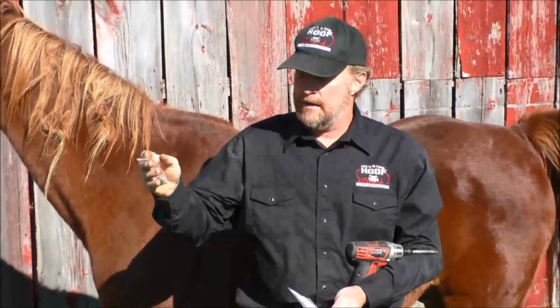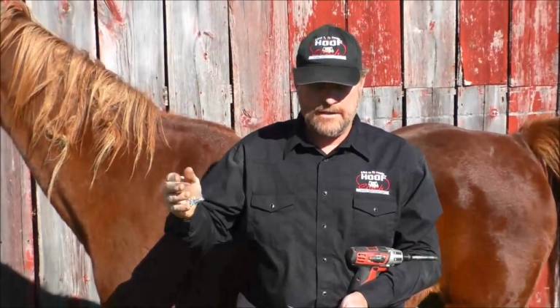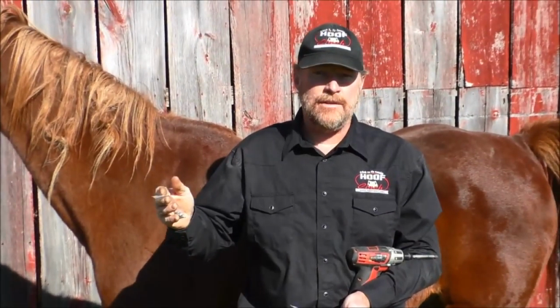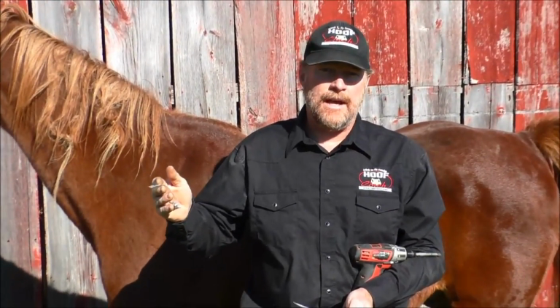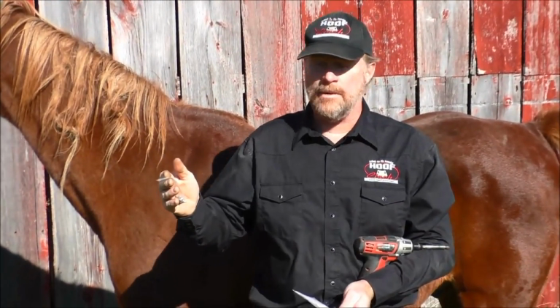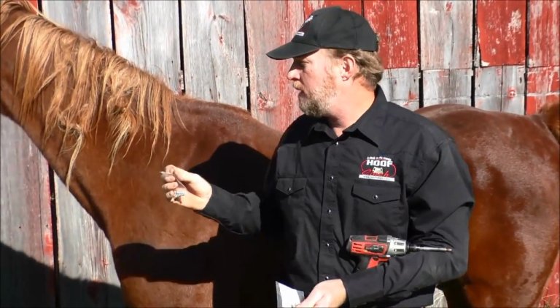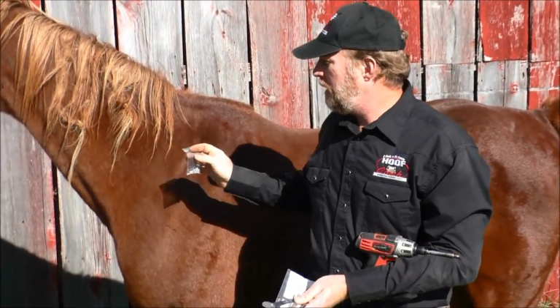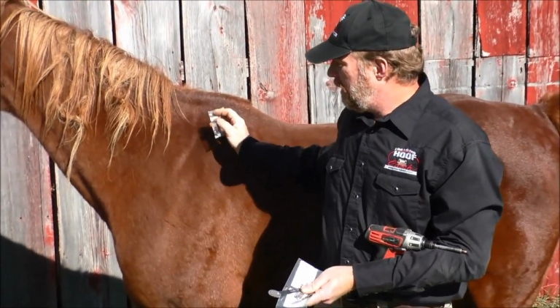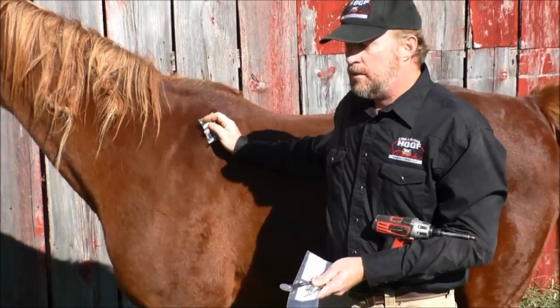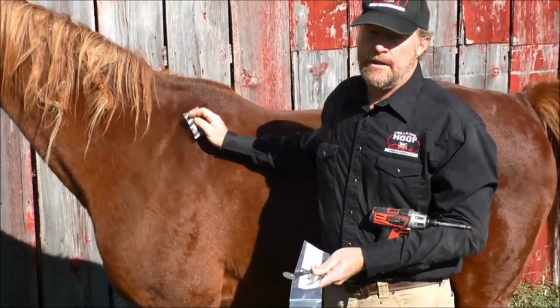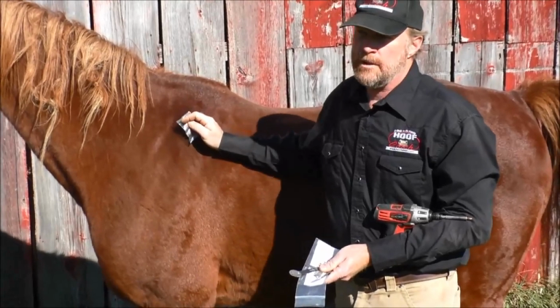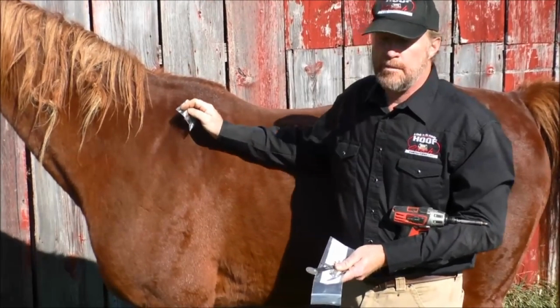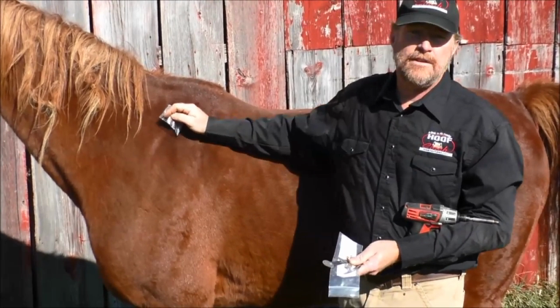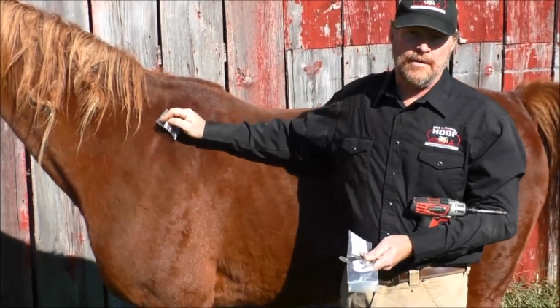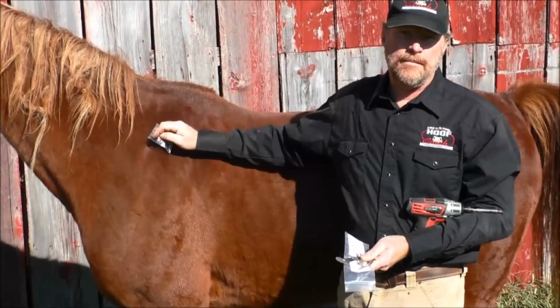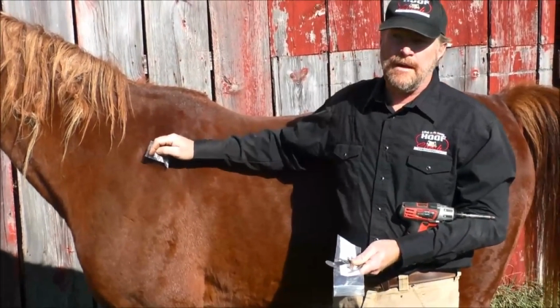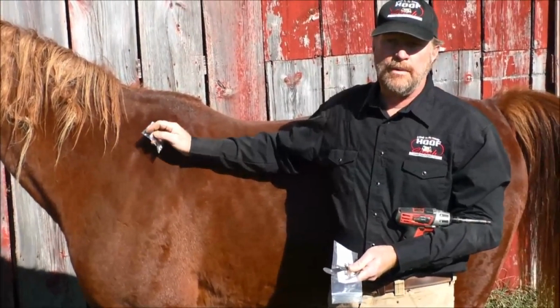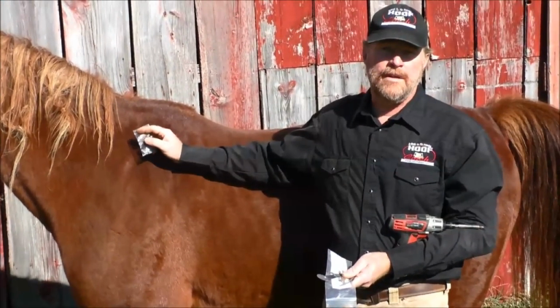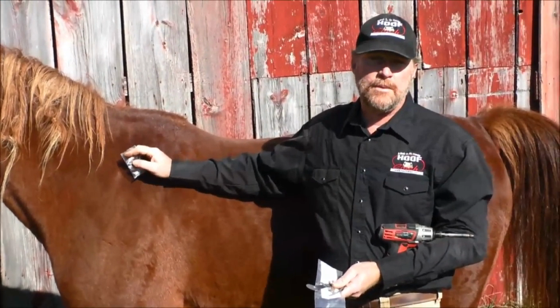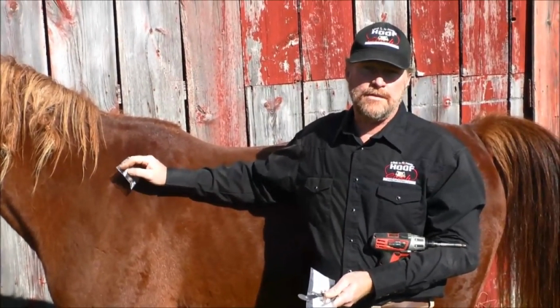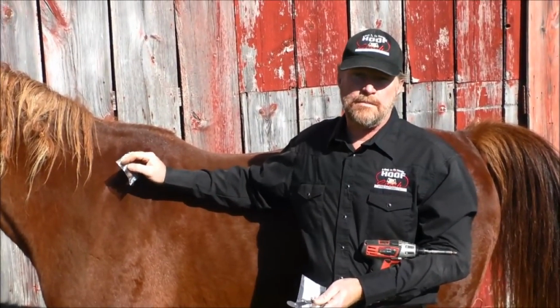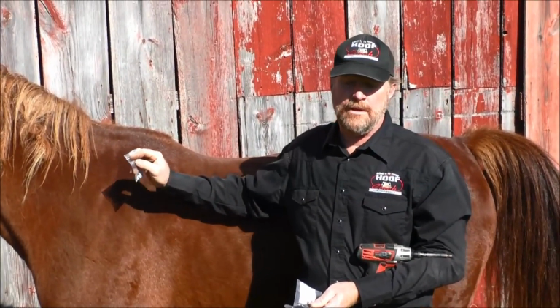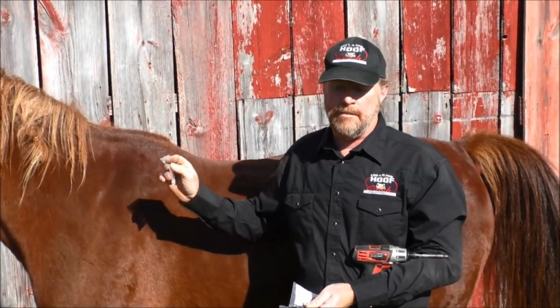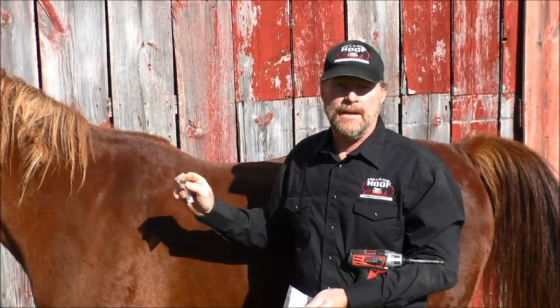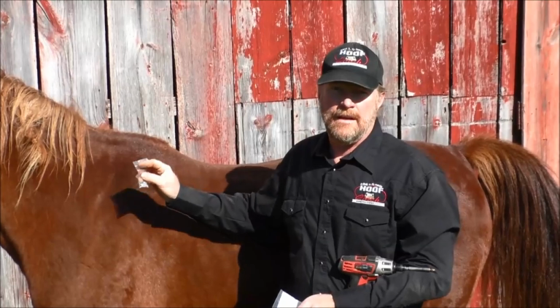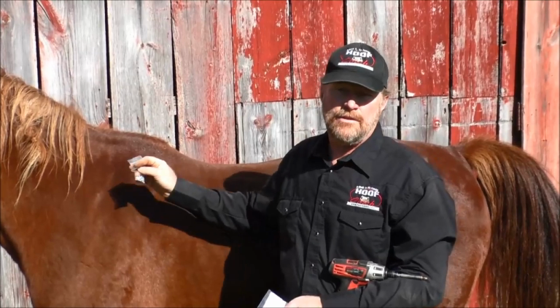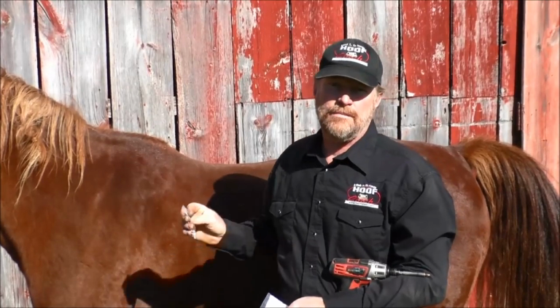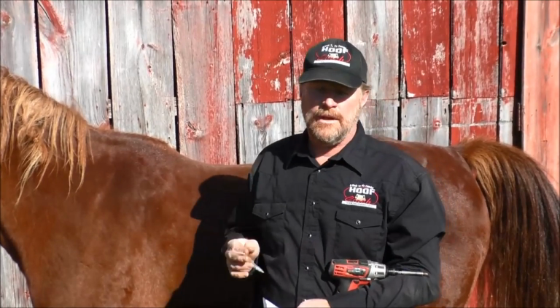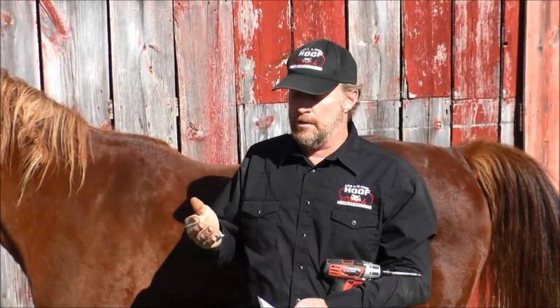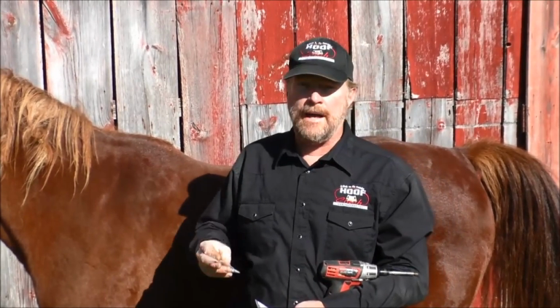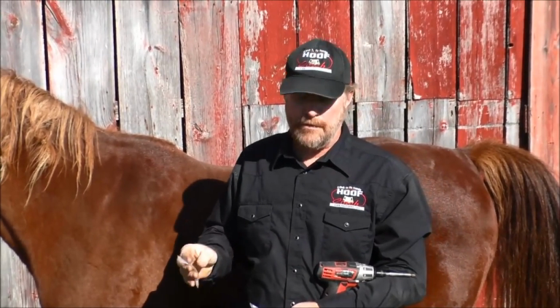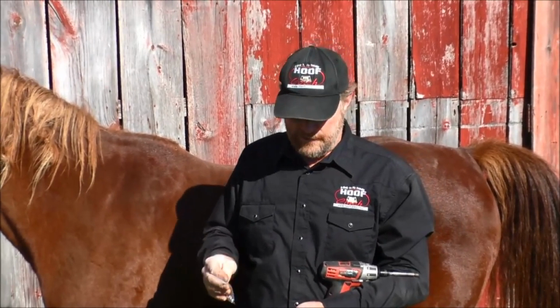This is a standard size that we're going to put on this horse here. This horse is a previous founder that we've already fixed with the hoof cinch, but we use him to do the modeling for us.